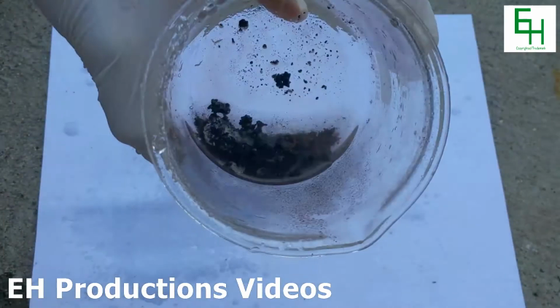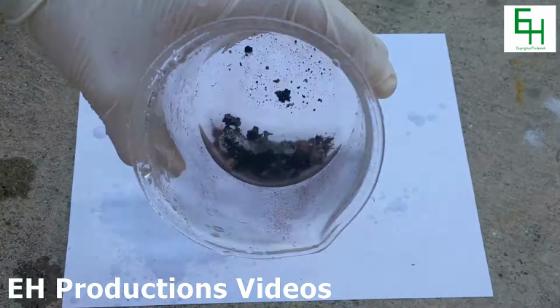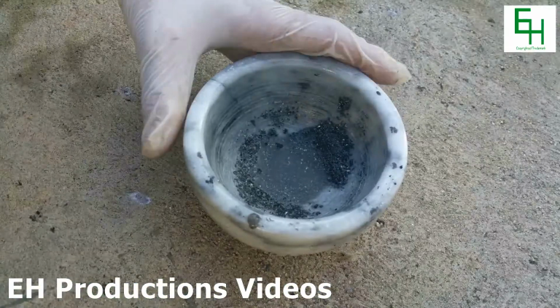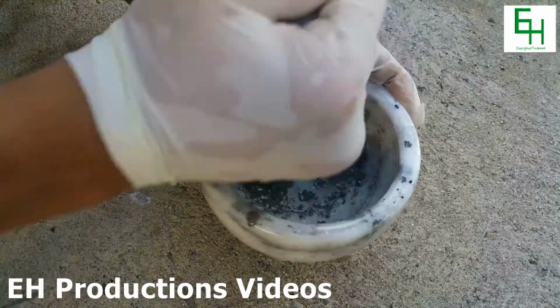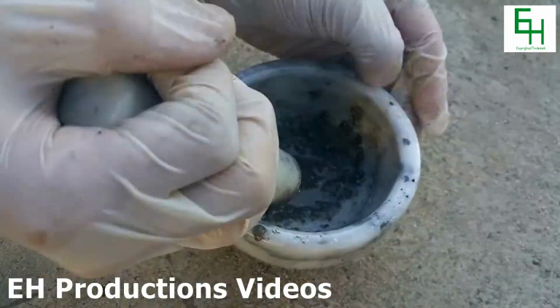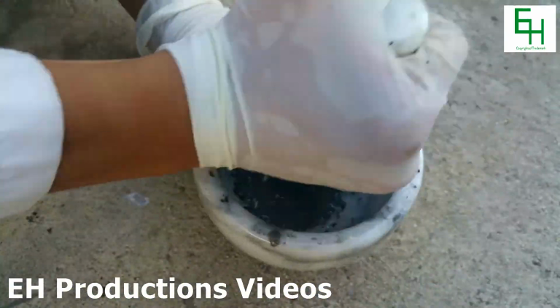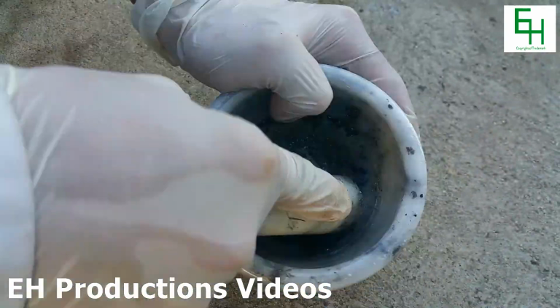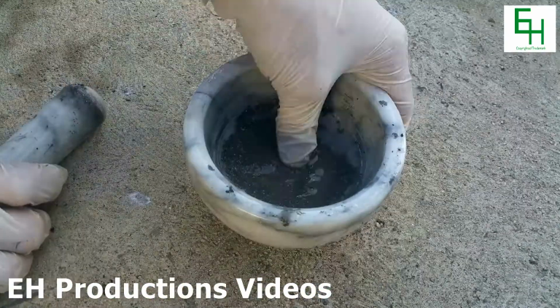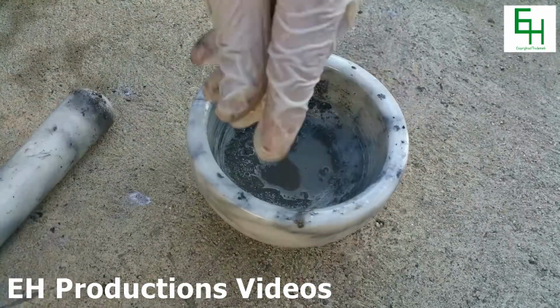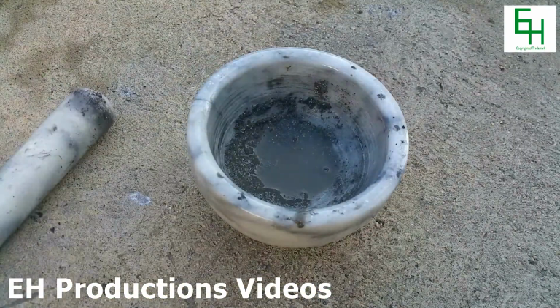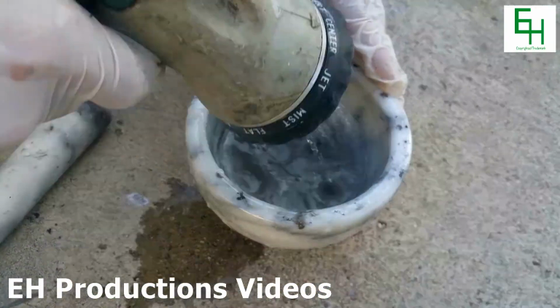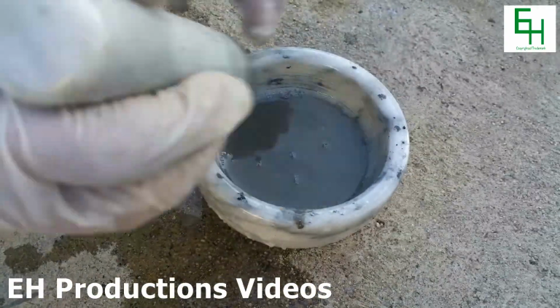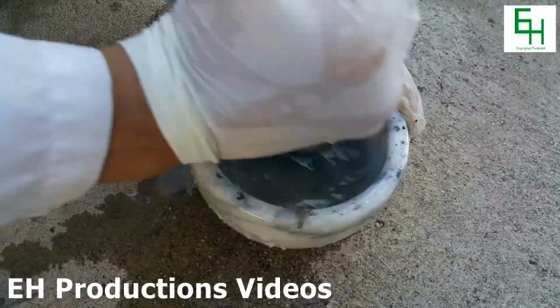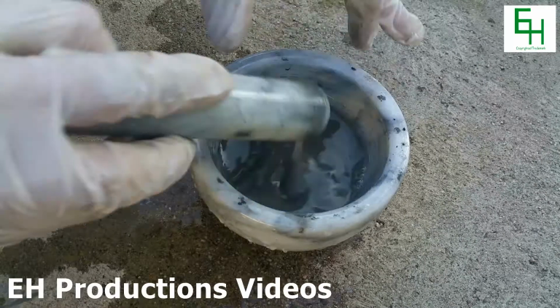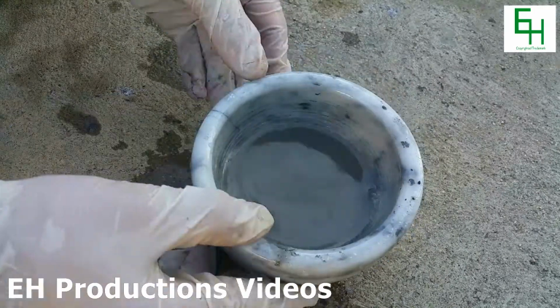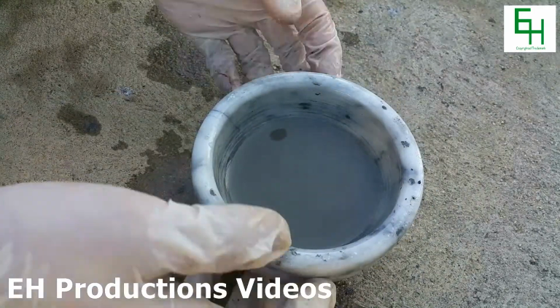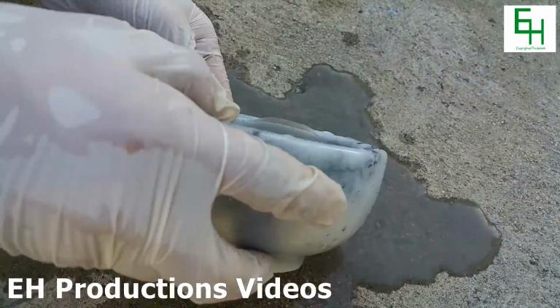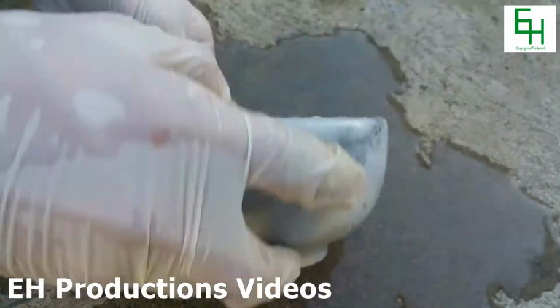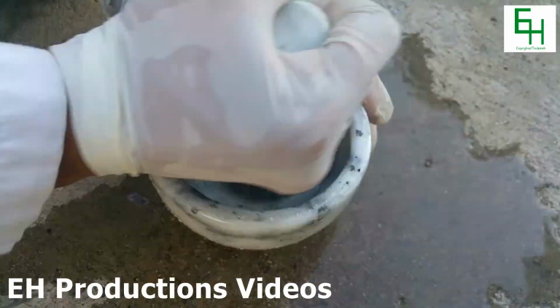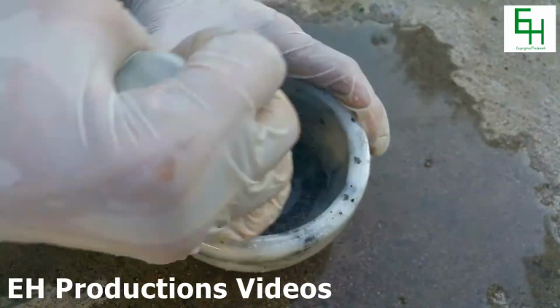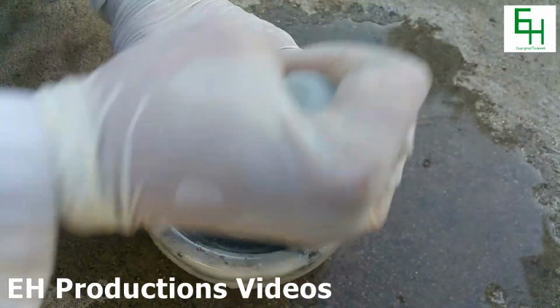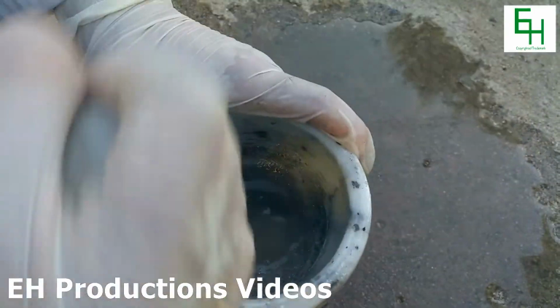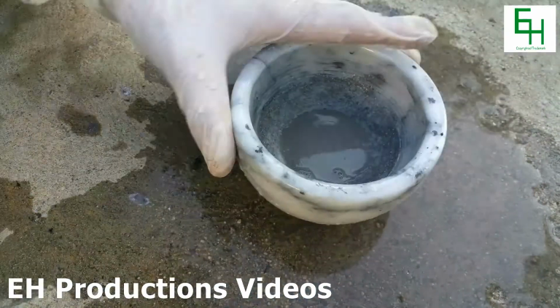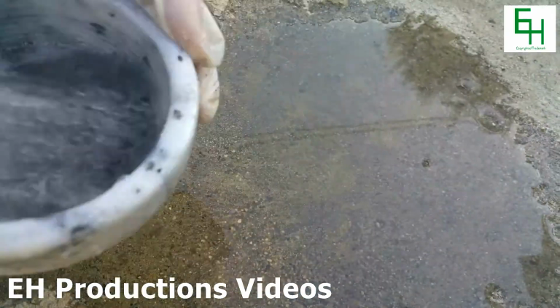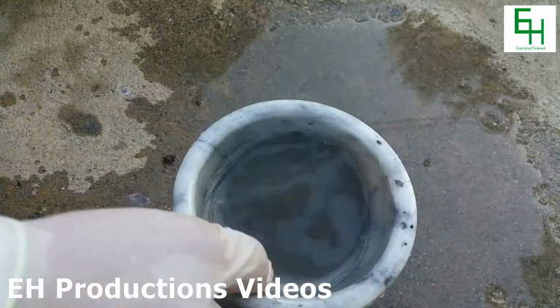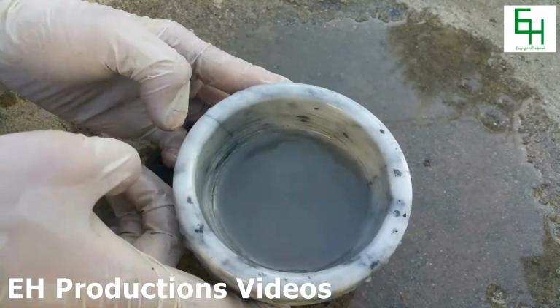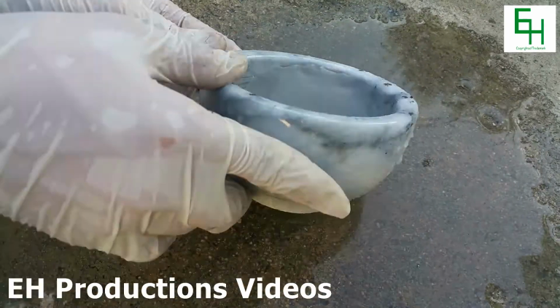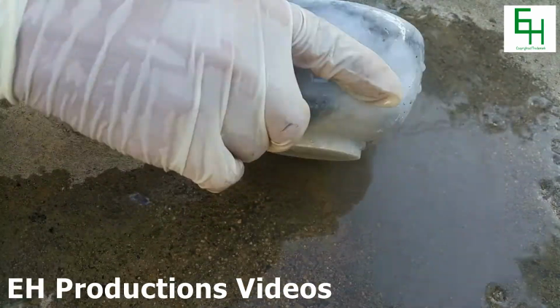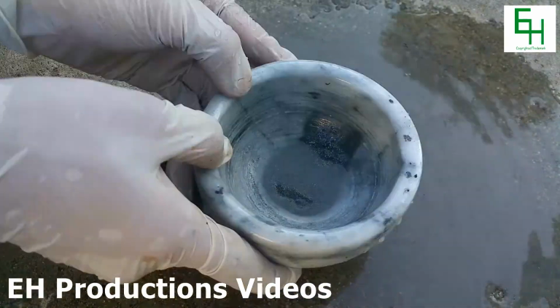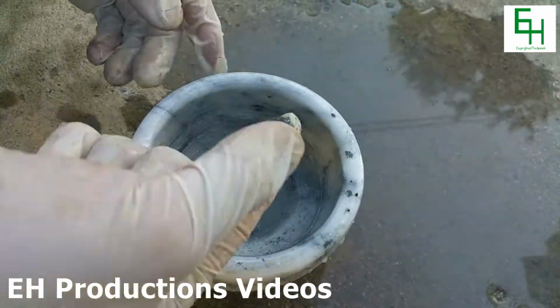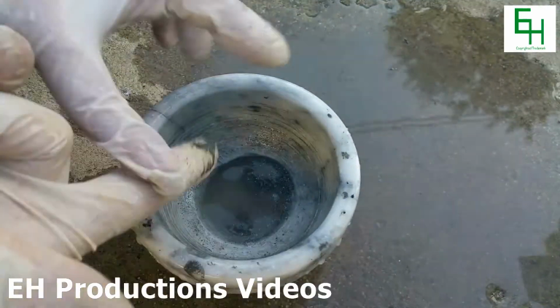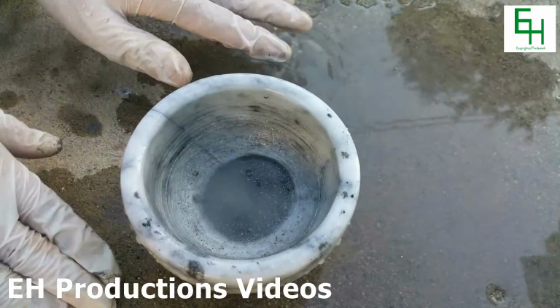Now I'm going to transfer it into a mortar and pestle and crush it up. As you can see, it's kind of difficult to crush due to how hard silicon is. After crushing it and washing it many, many times, we are left with some elemental silicon powder.